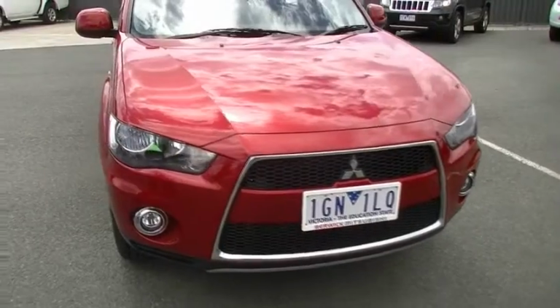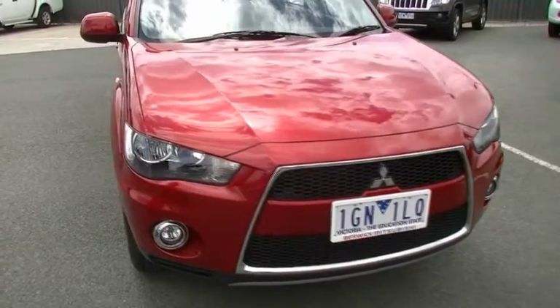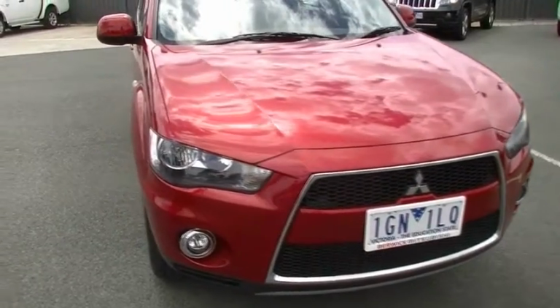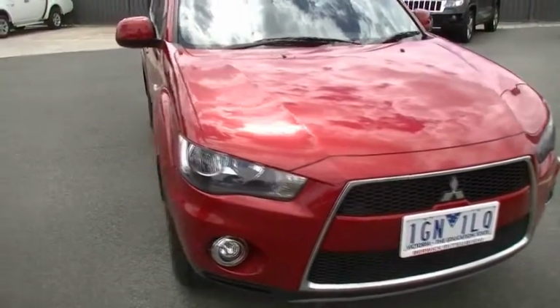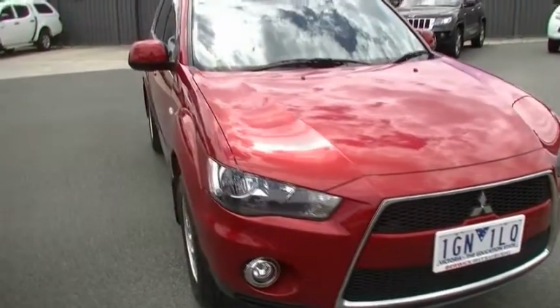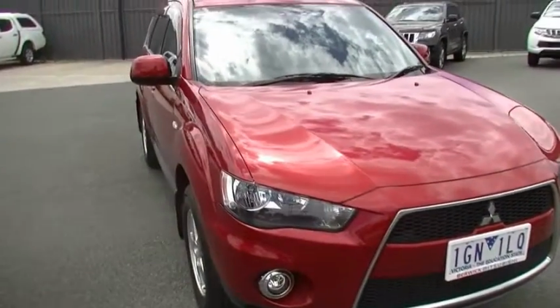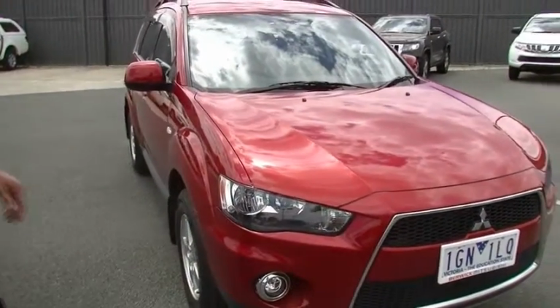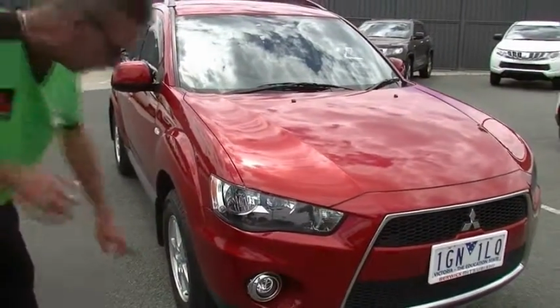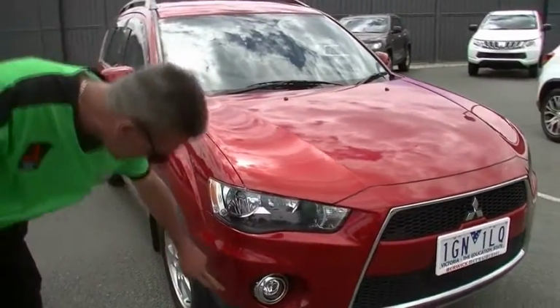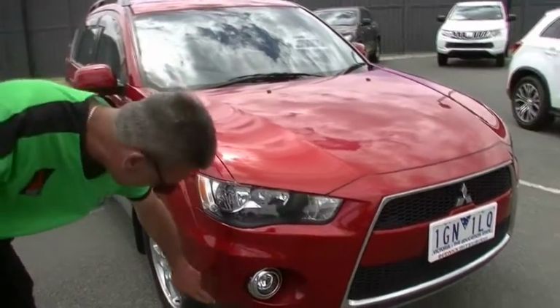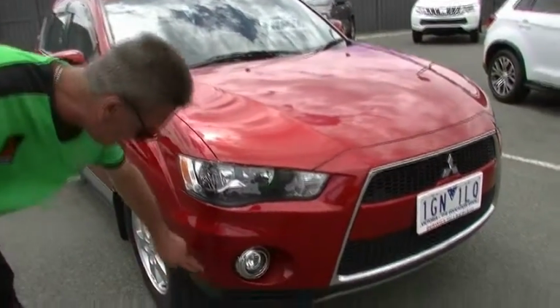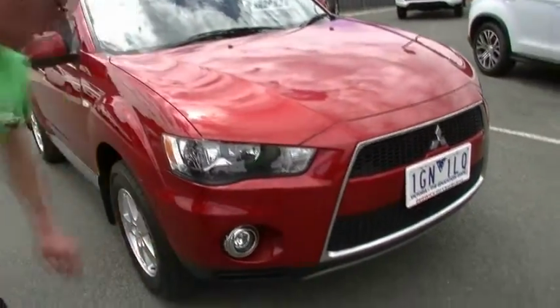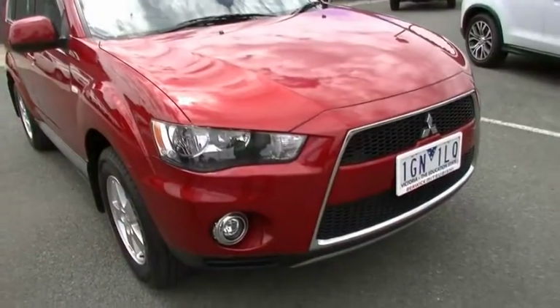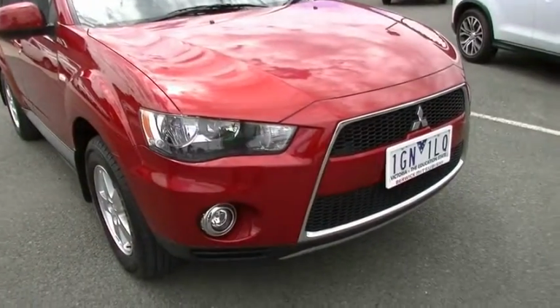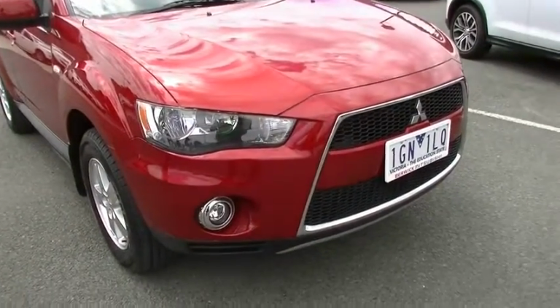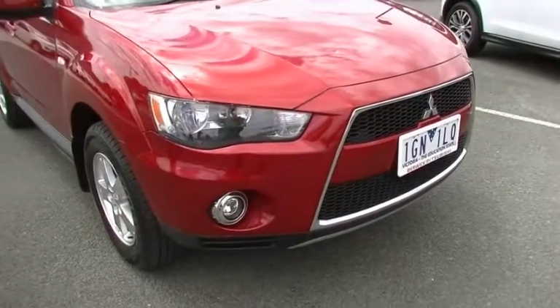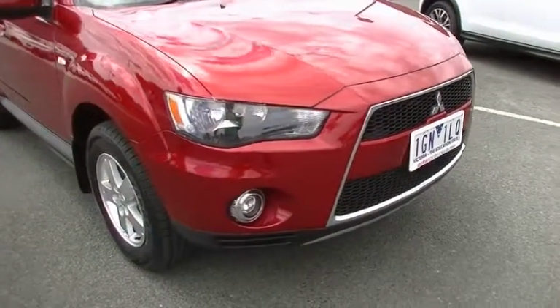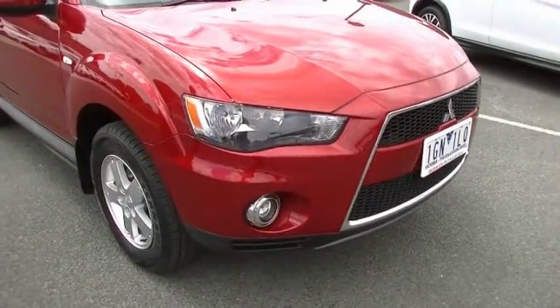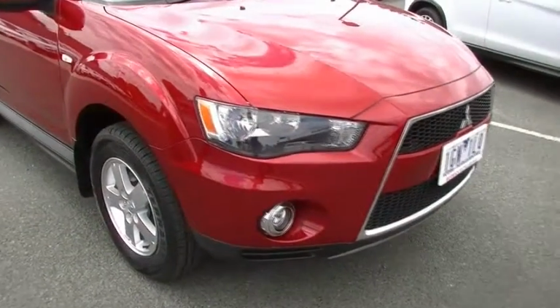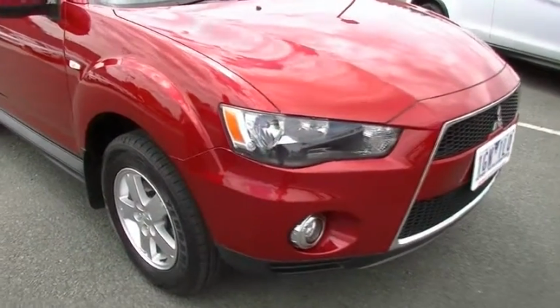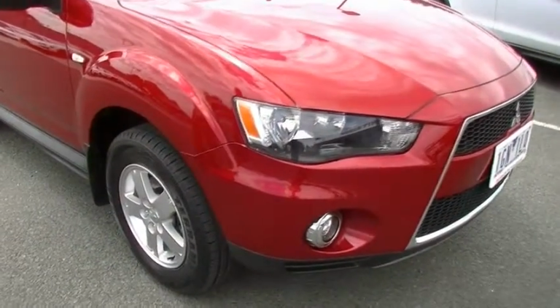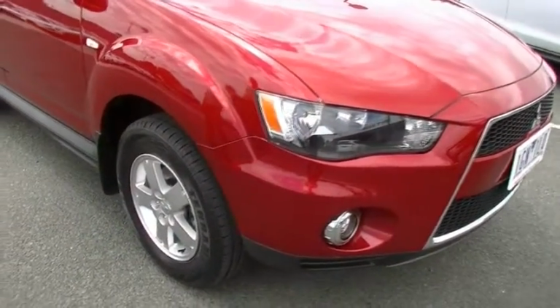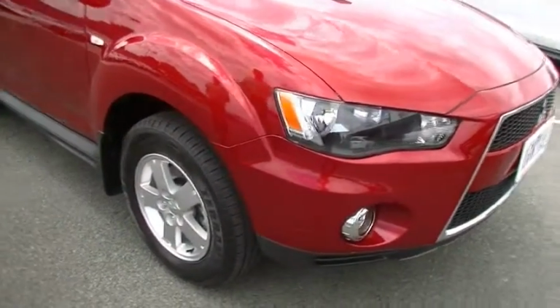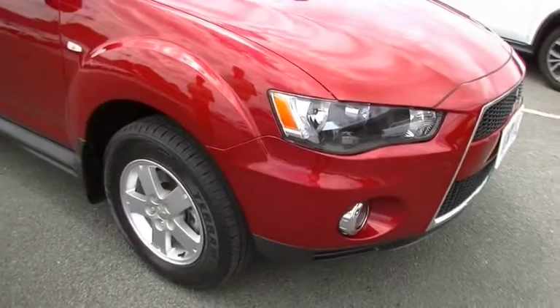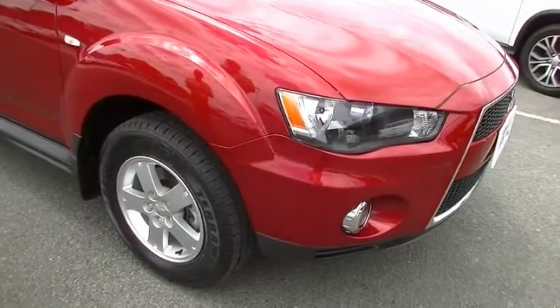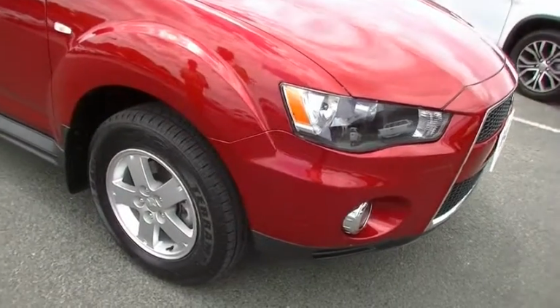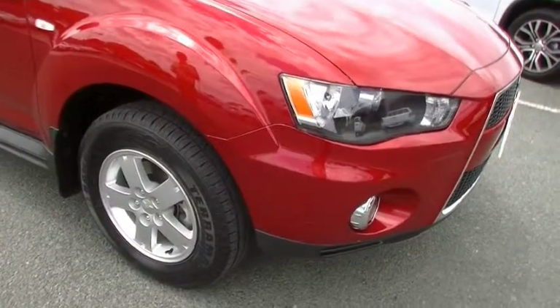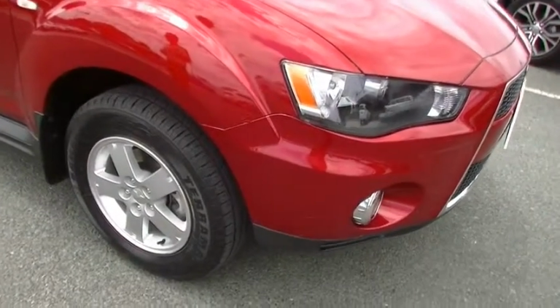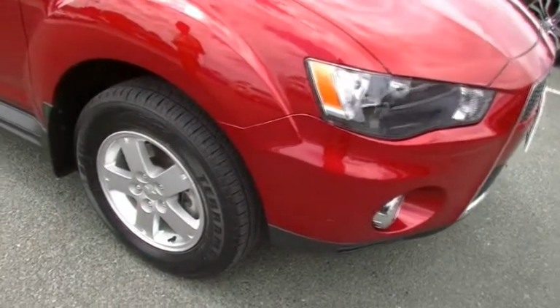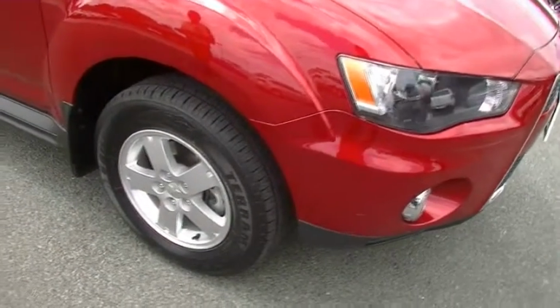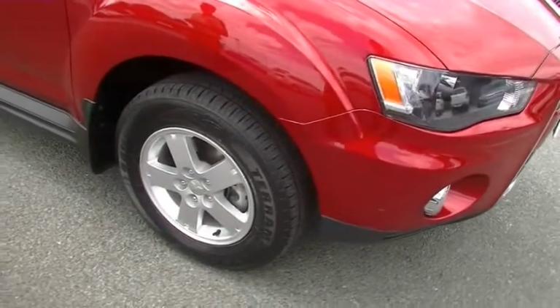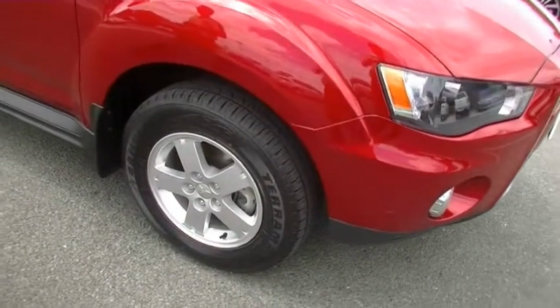Finished in red, you can see the condition of the car starting at the front — a couple of very minor little scratches just on the edge of our bumper bar there. You'll notice it is fitted with factory alloy wheels, and brand new tyres on the front of this car as well.